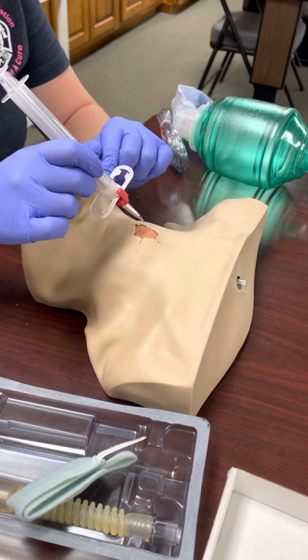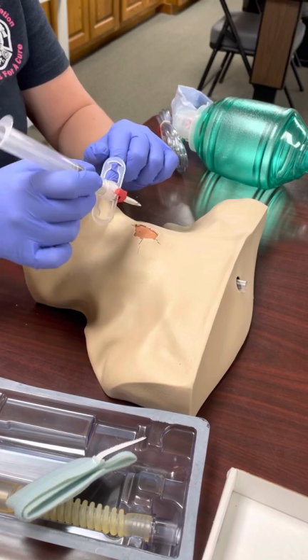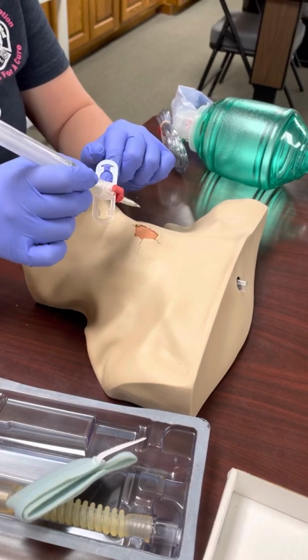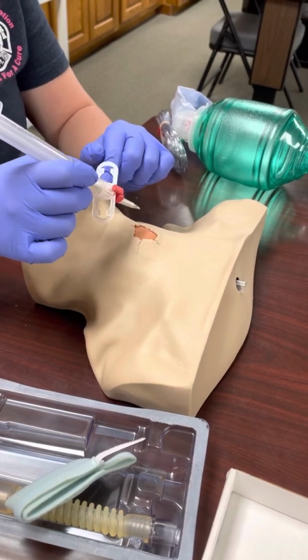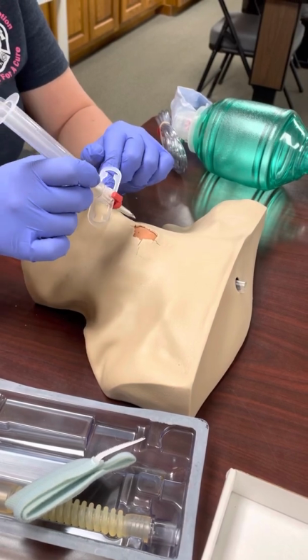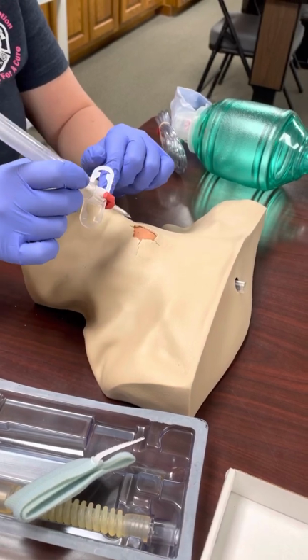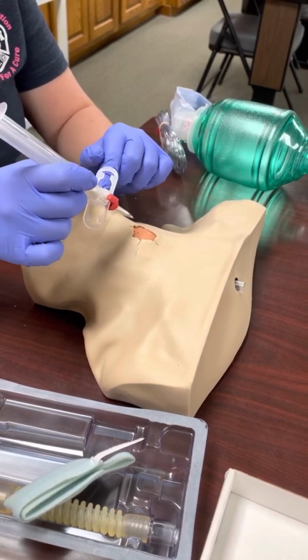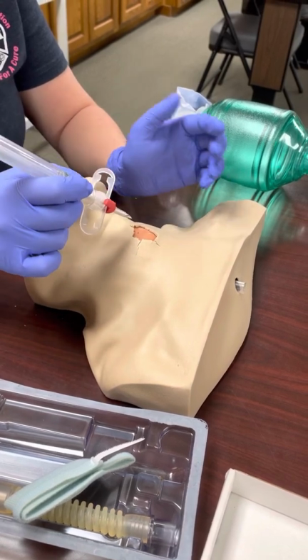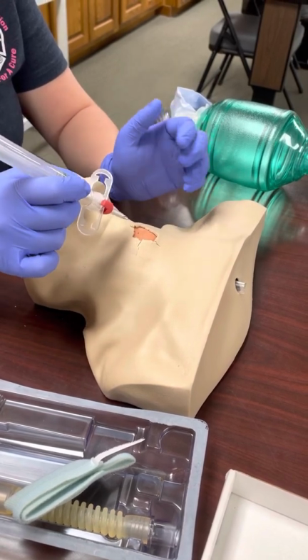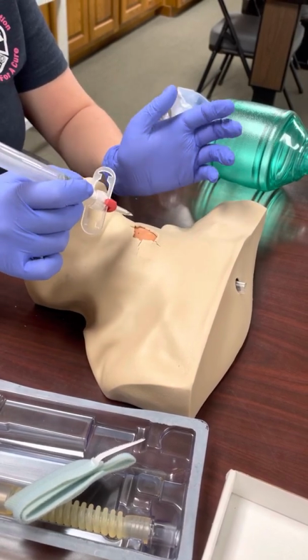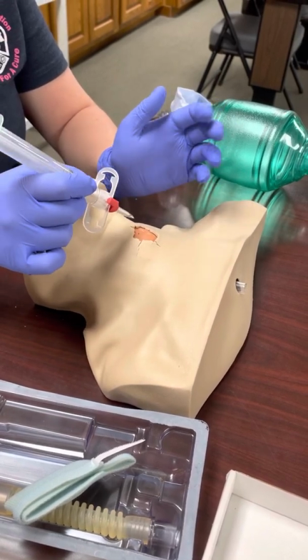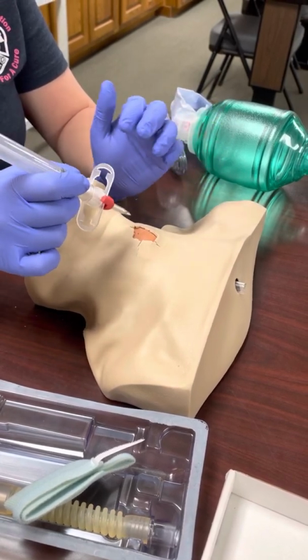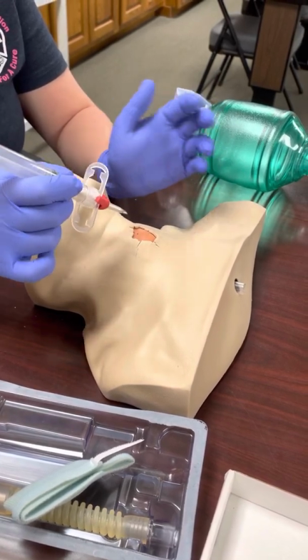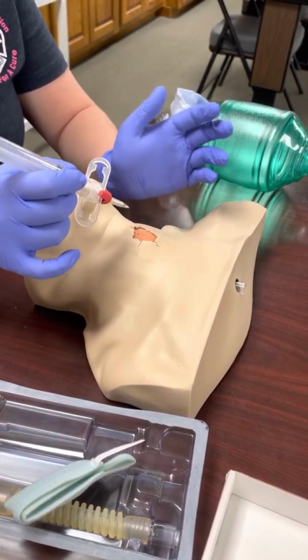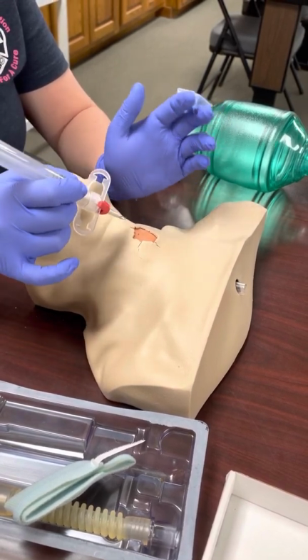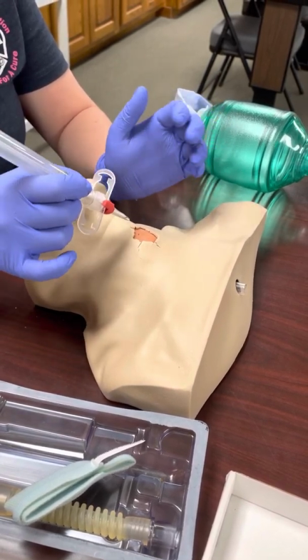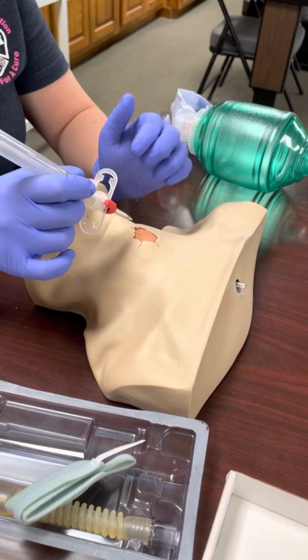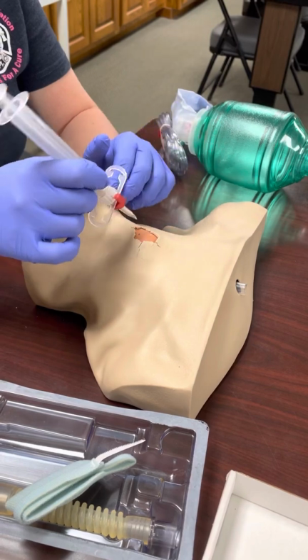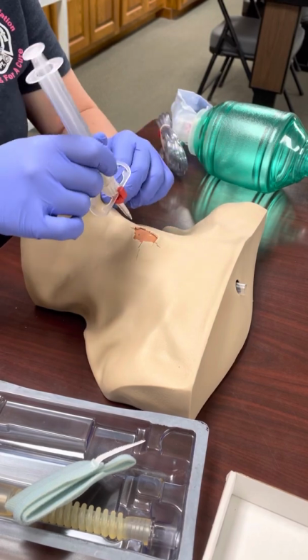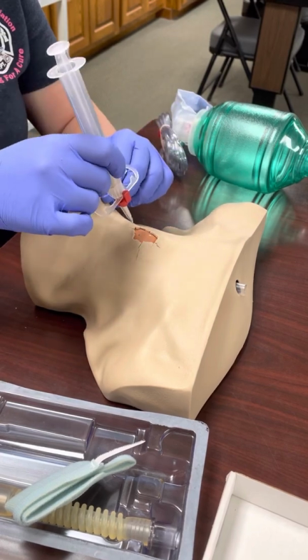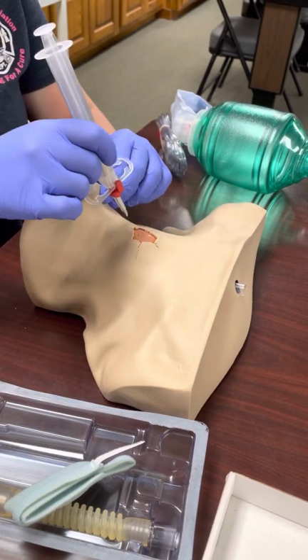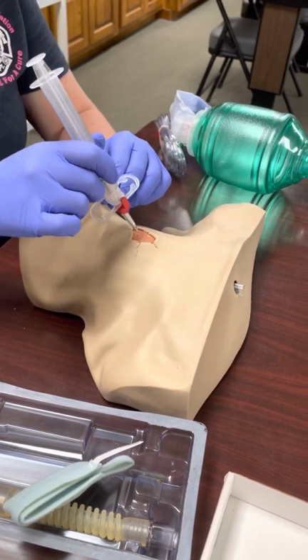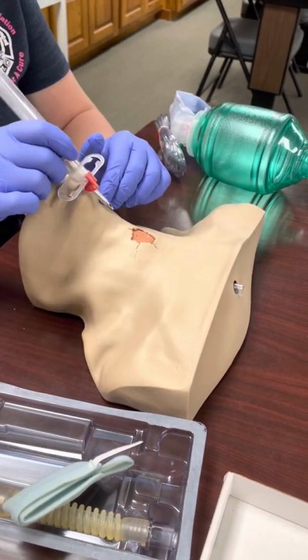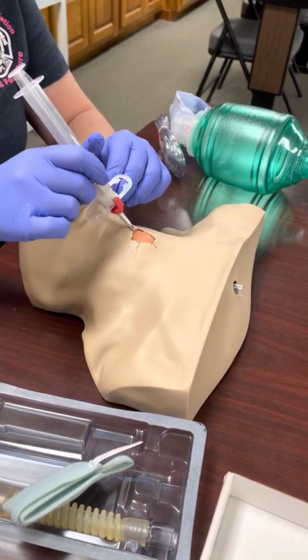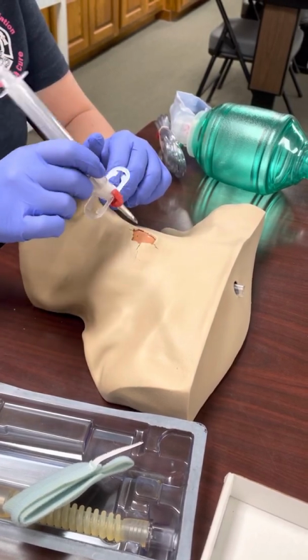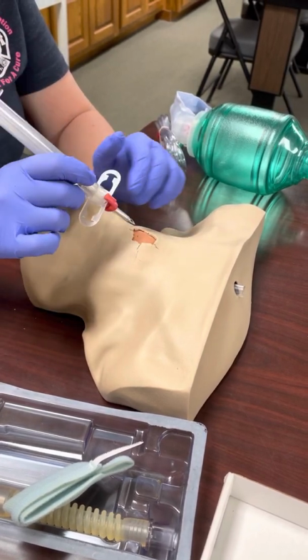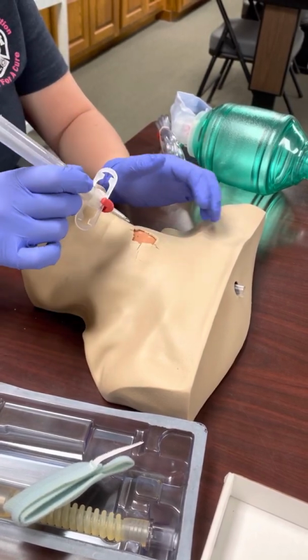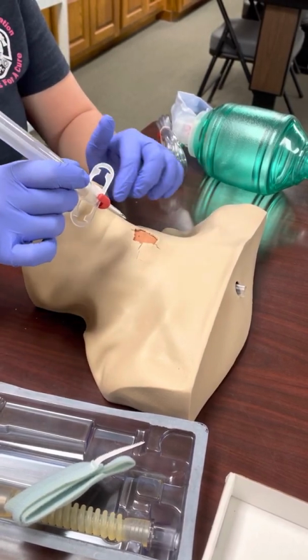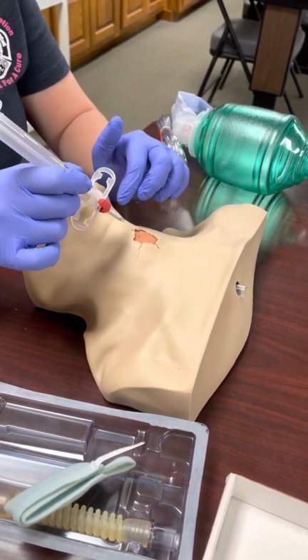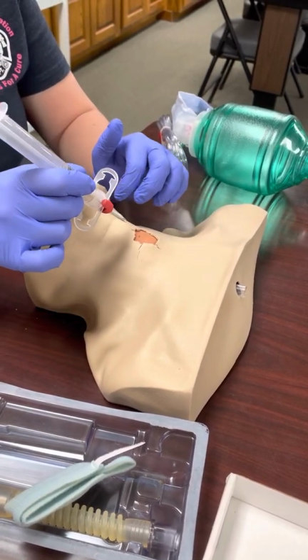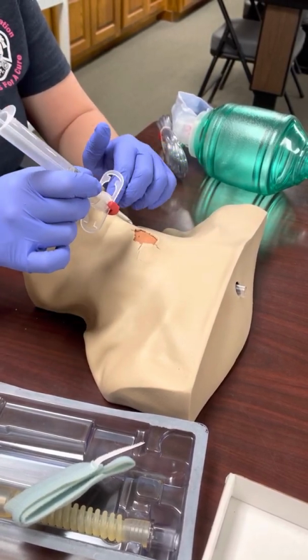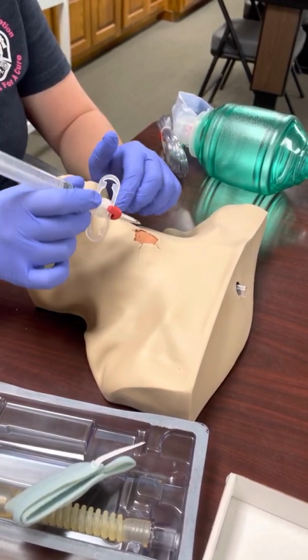I think of it as cannulating a trachea just like you would with an IV into a vein. You want to follow that natural curve into the trachea so you don't poke through to the esophagus.